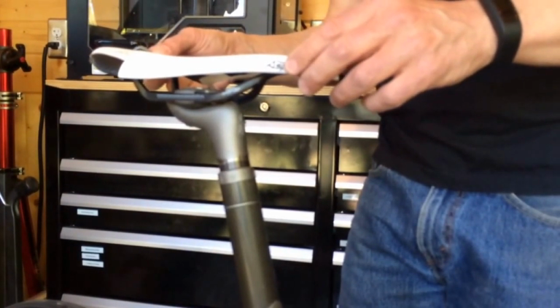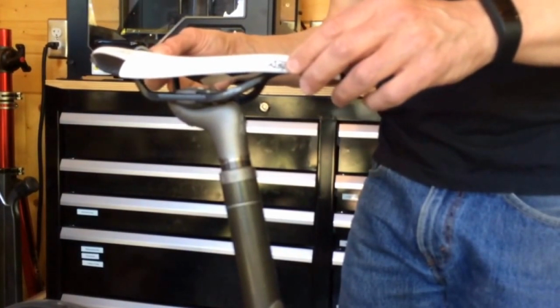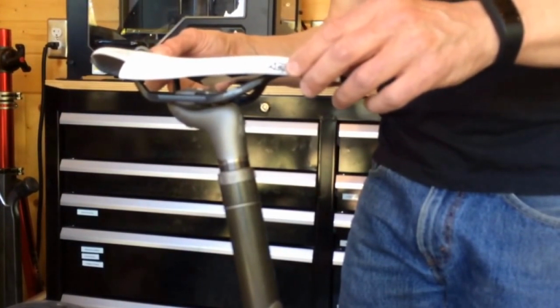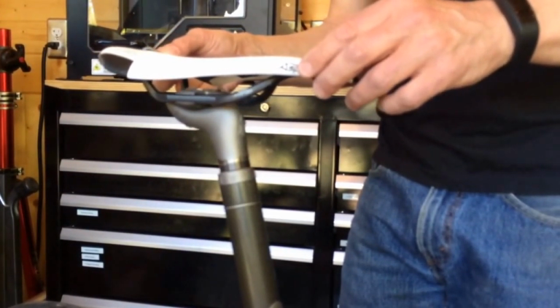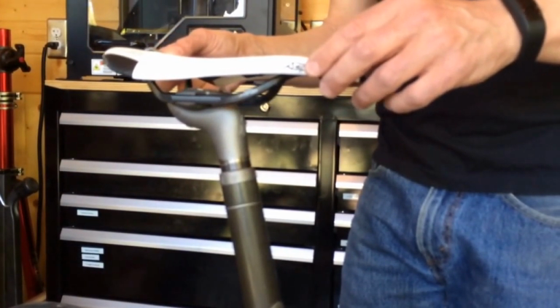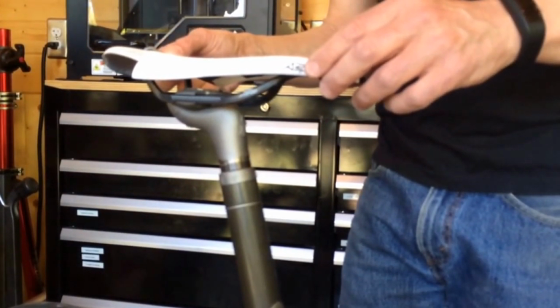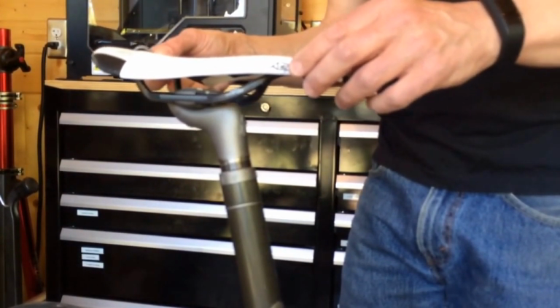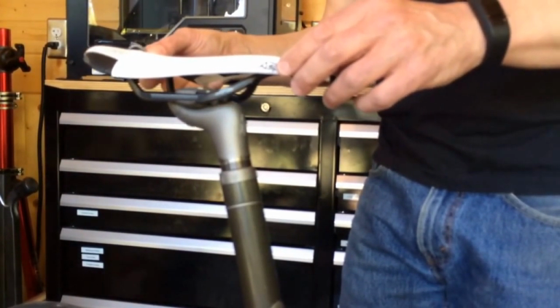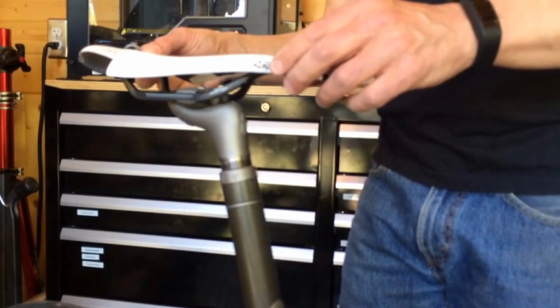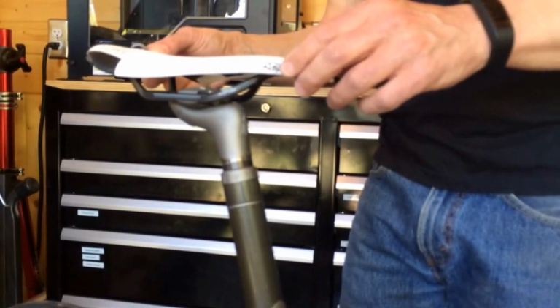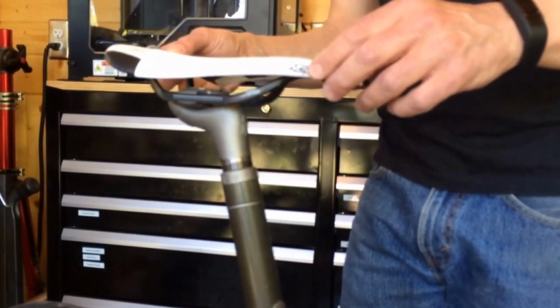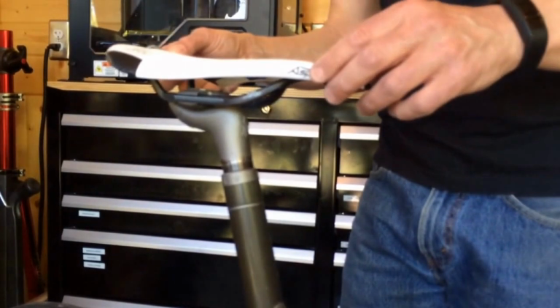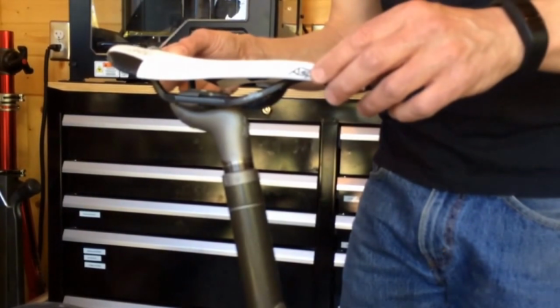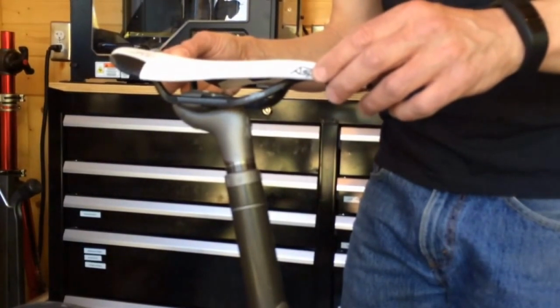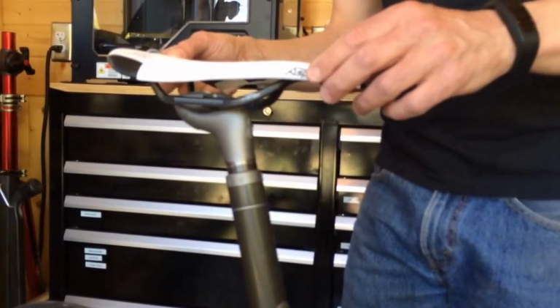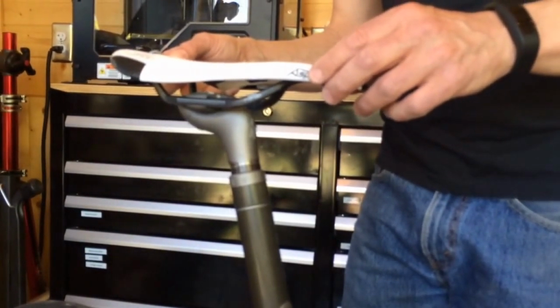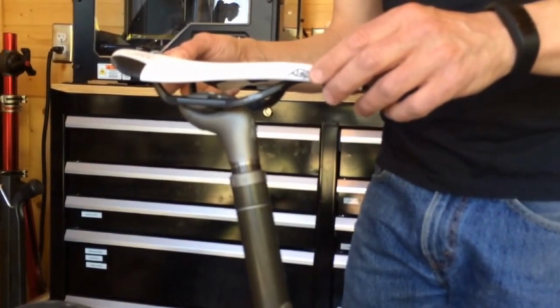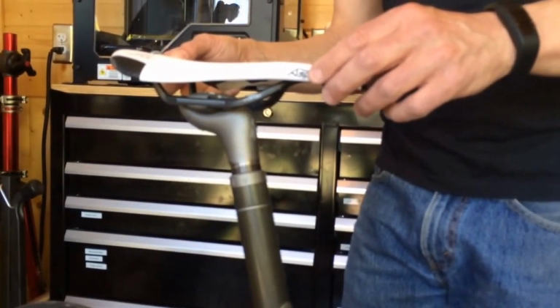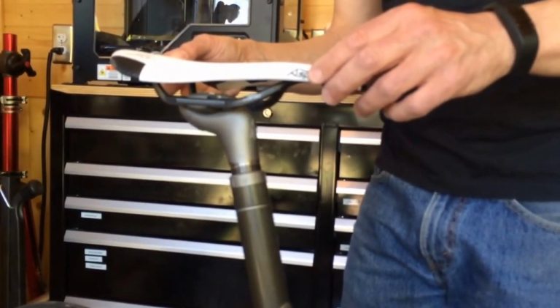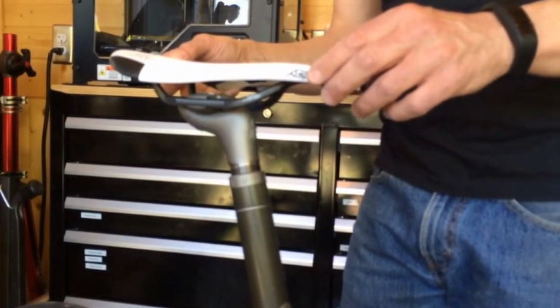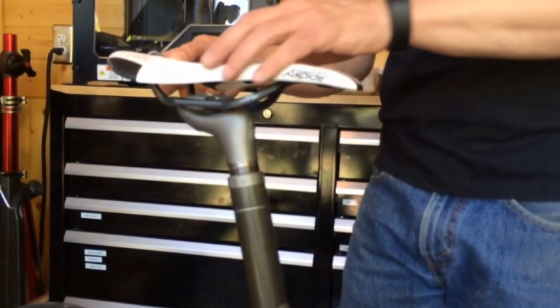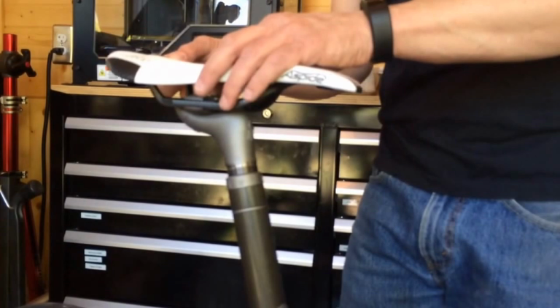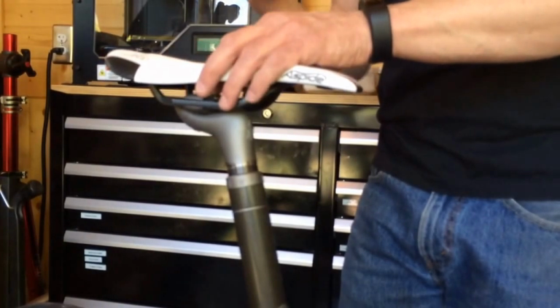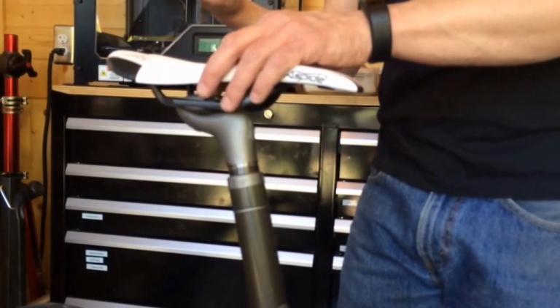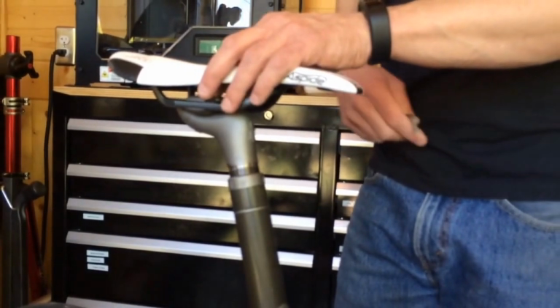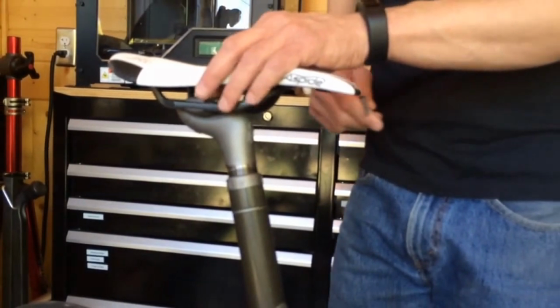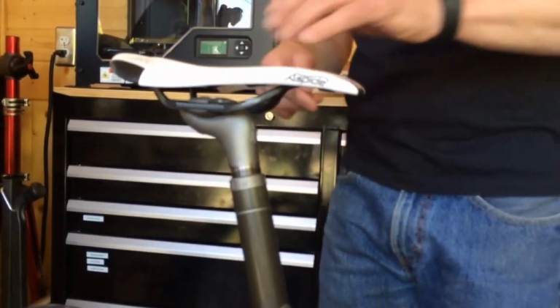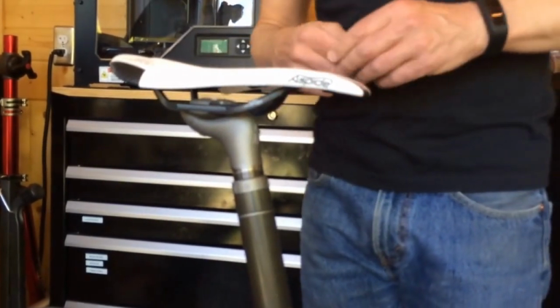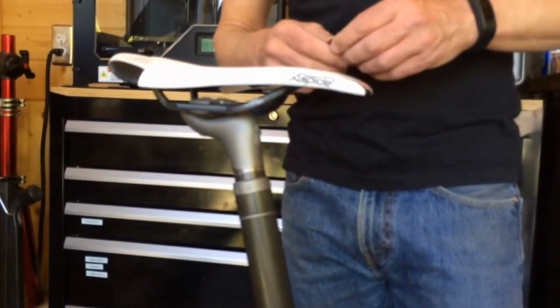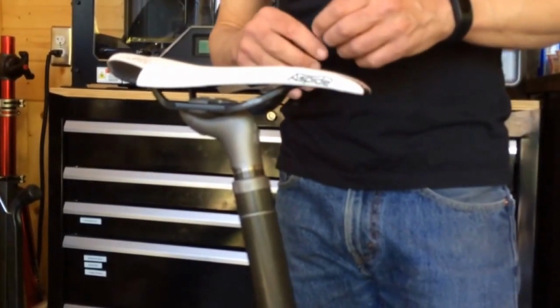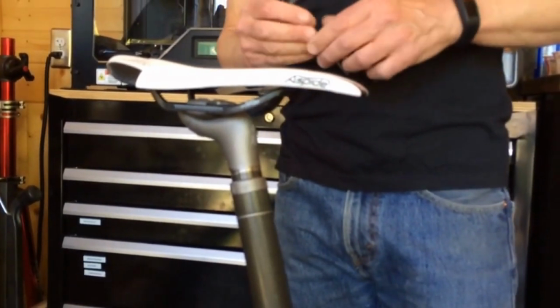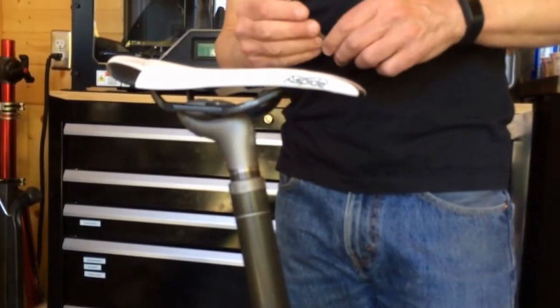You can loosen one of the anchor bolts and accomplish your fore-aft position change, then tighten the bolt back up, and you'll be at the exact same saddle angle that you were before.